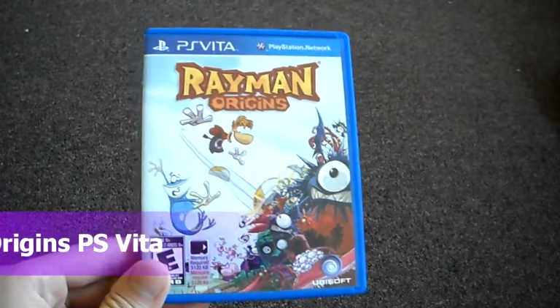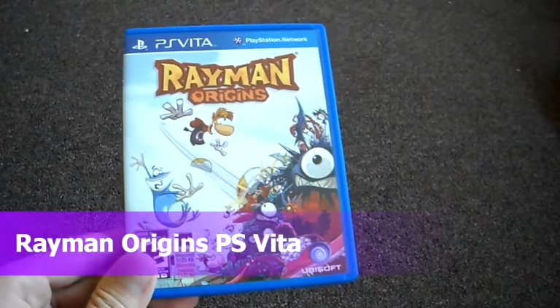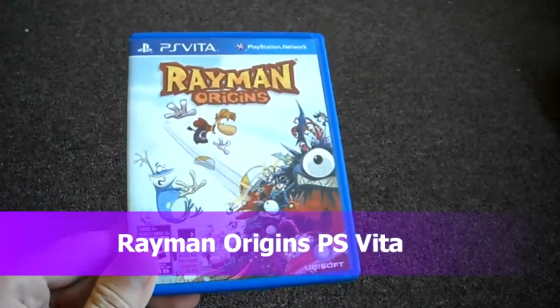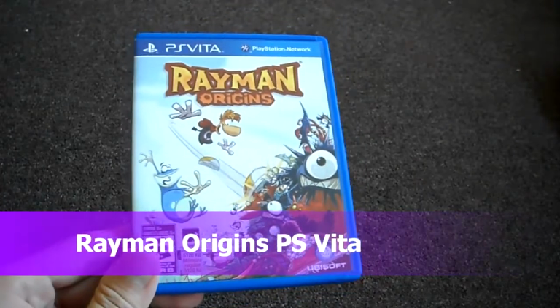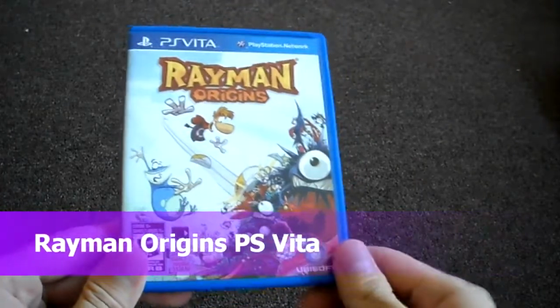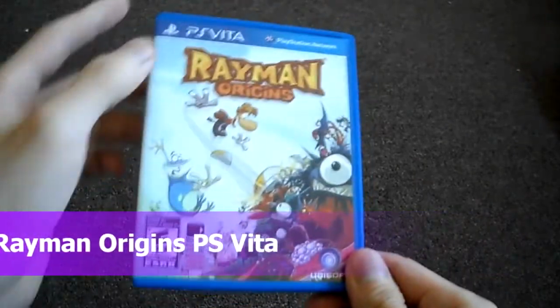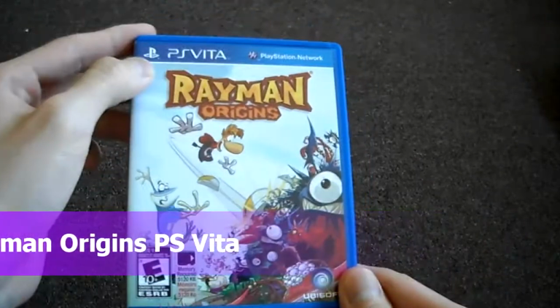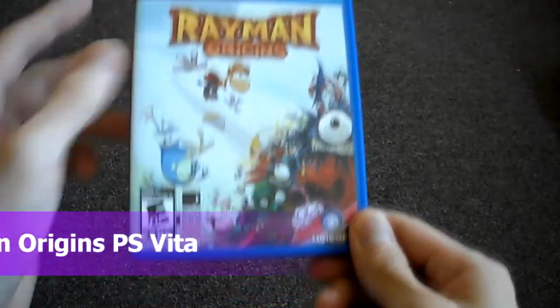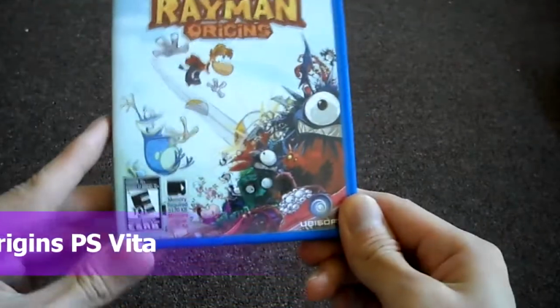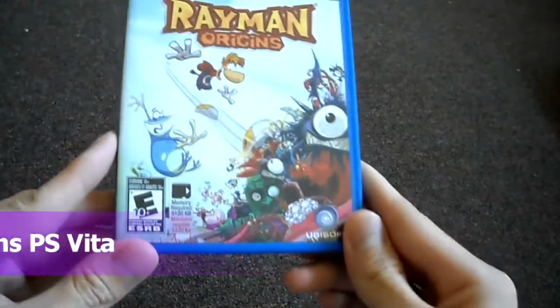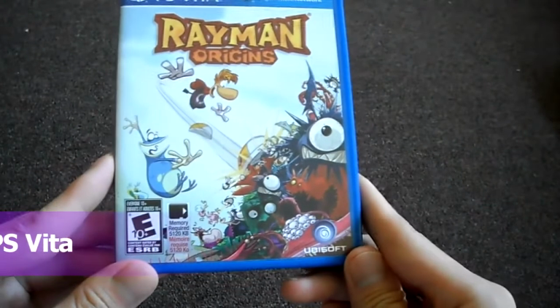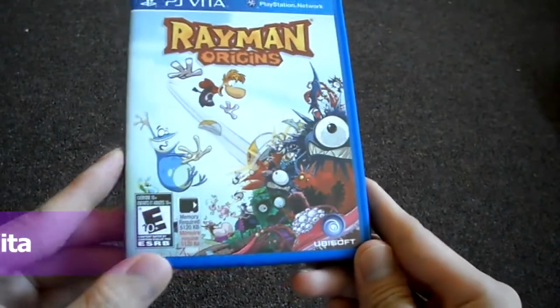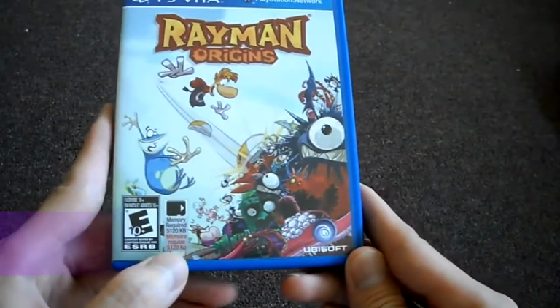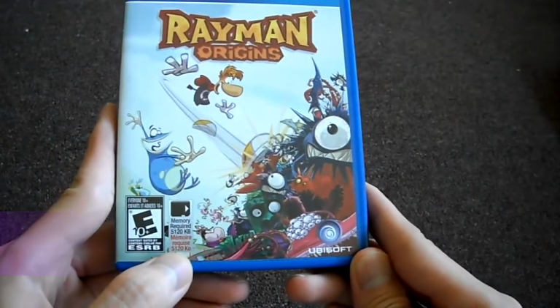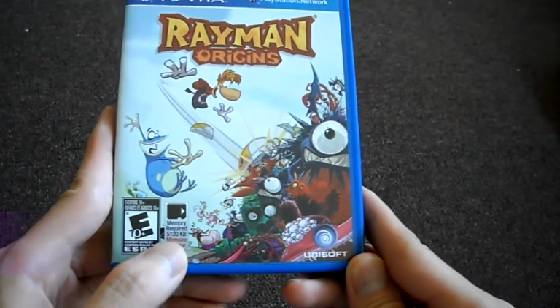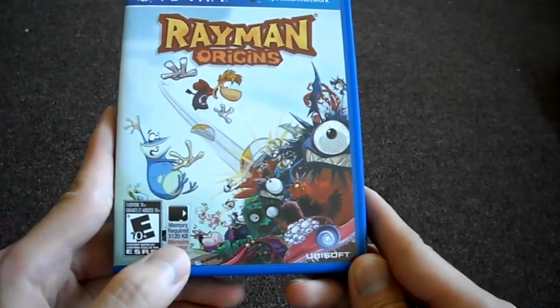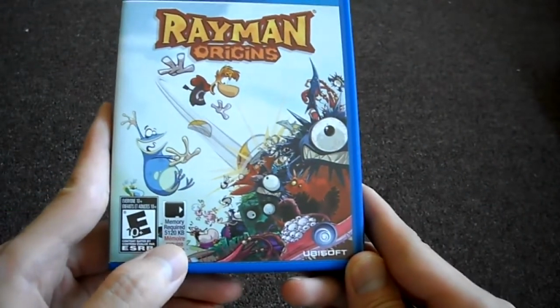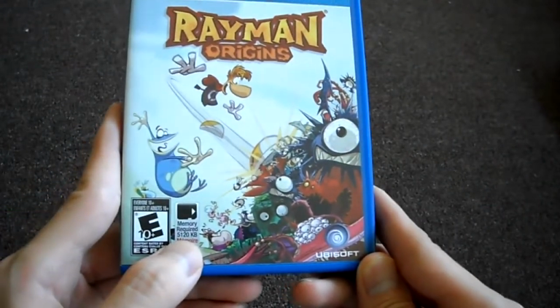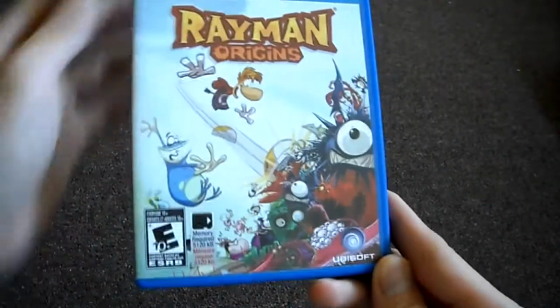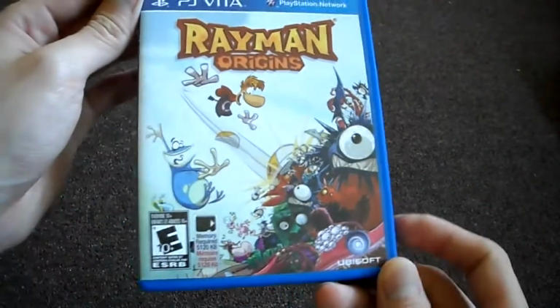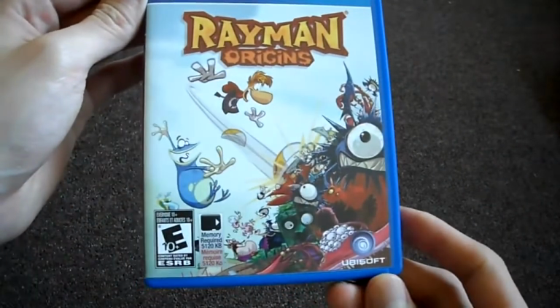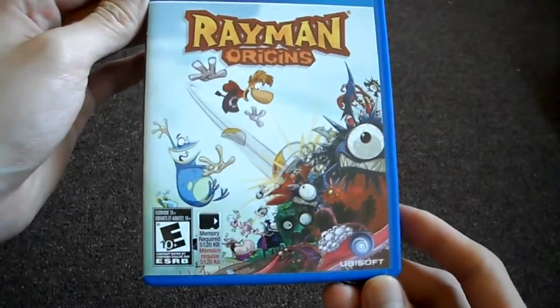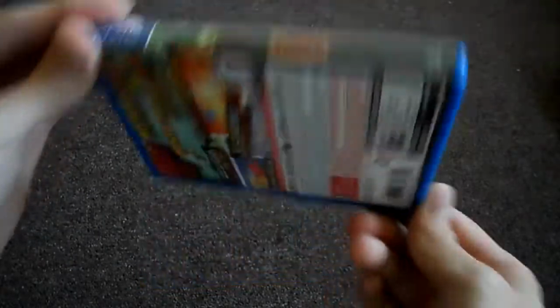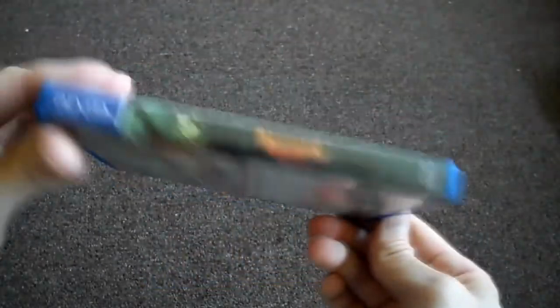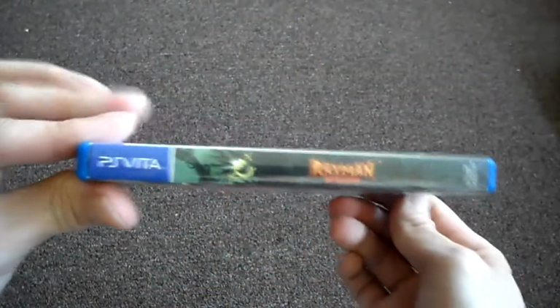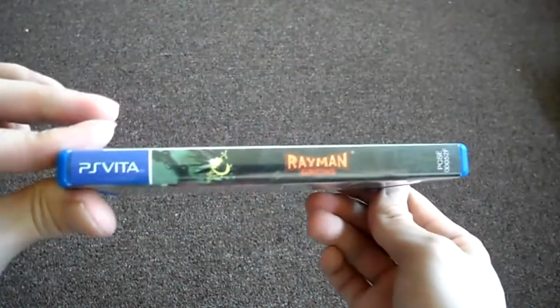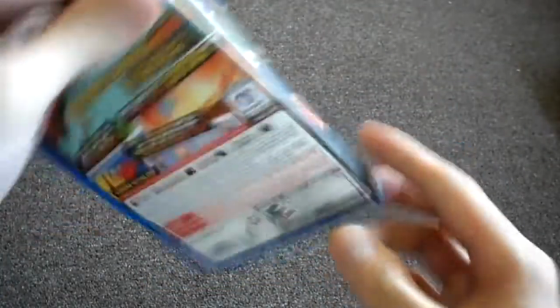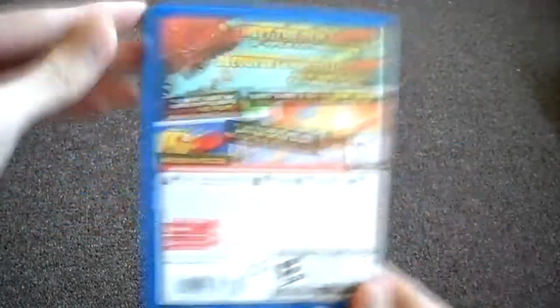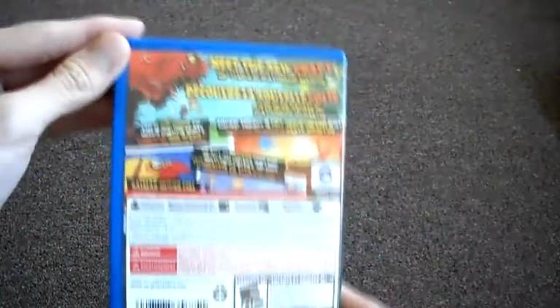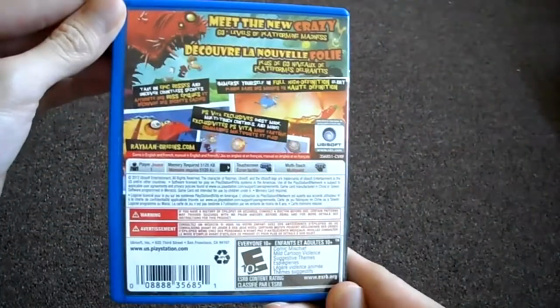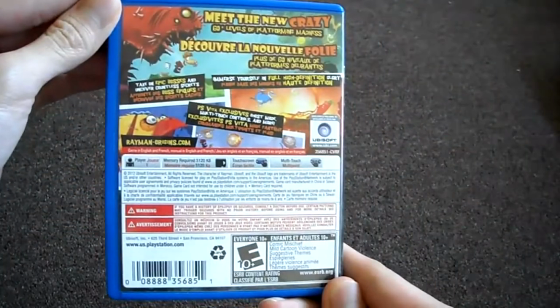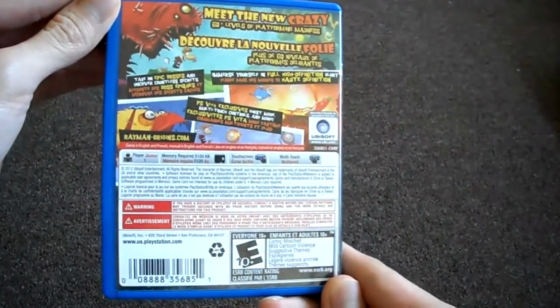Today I am unboxing Rayman Origins for the PS Vita. Here is the front, 5 megs for the memory card, and side panel. And back here.